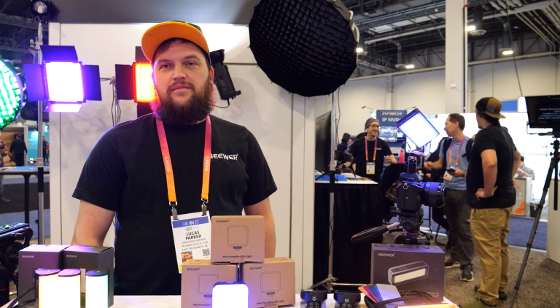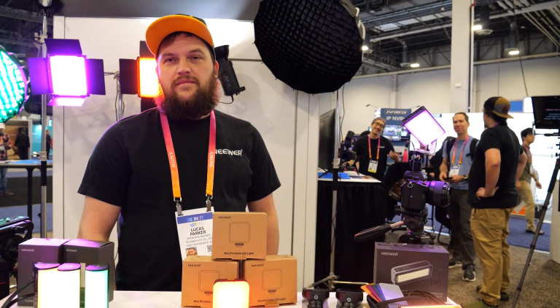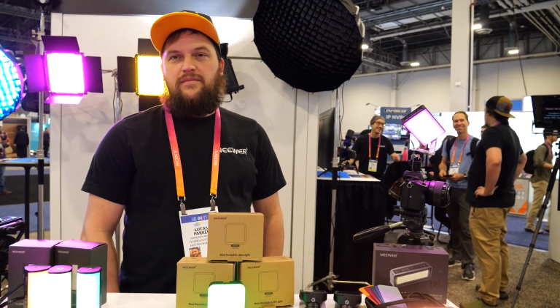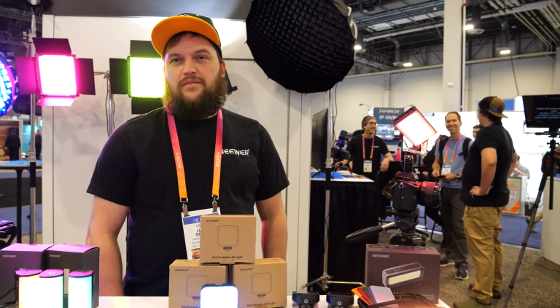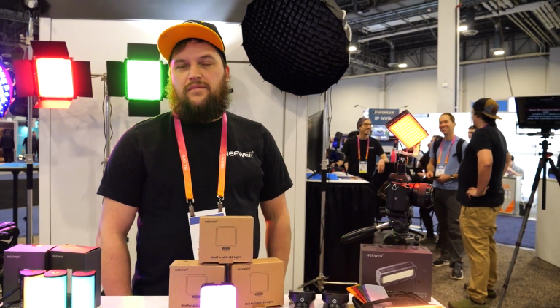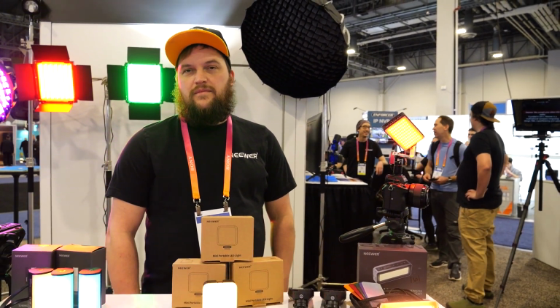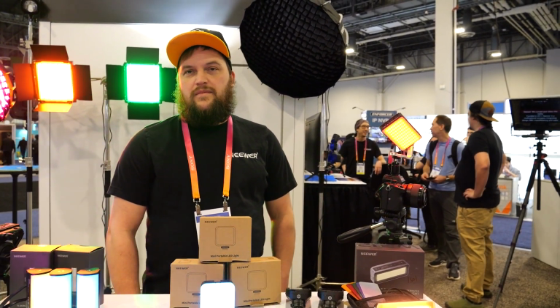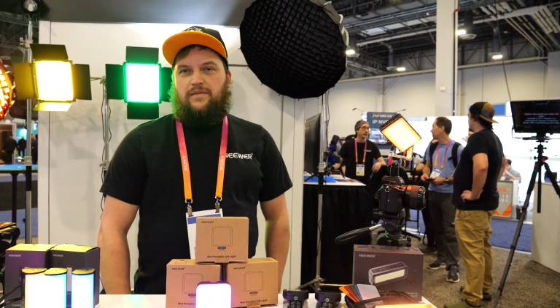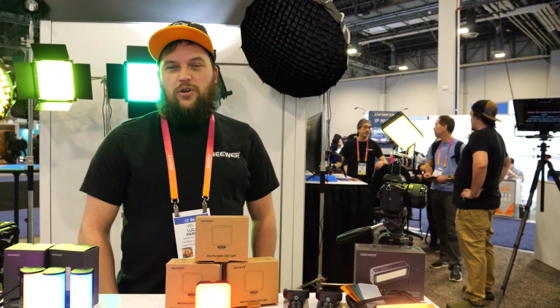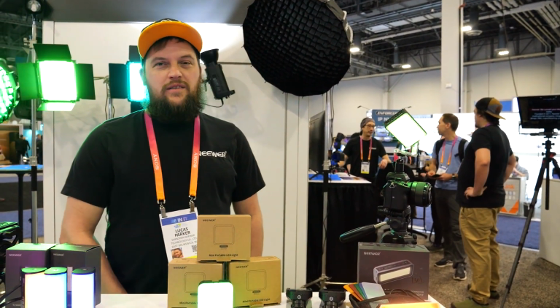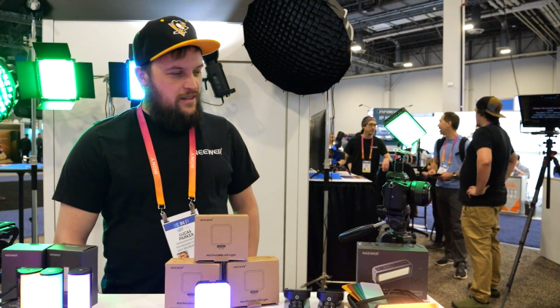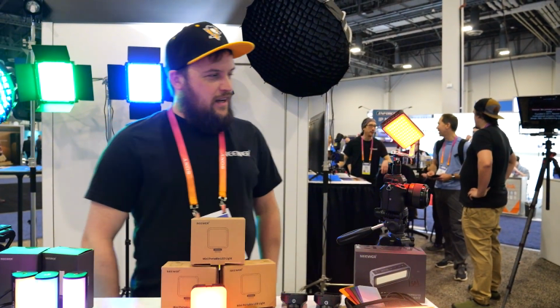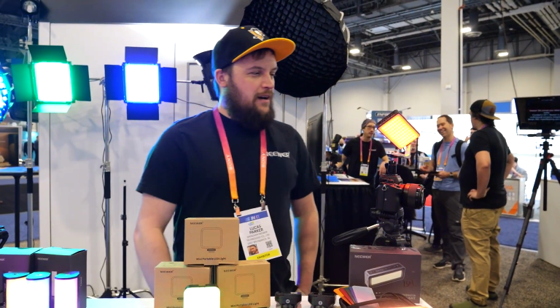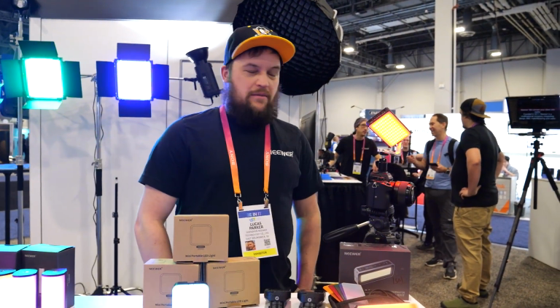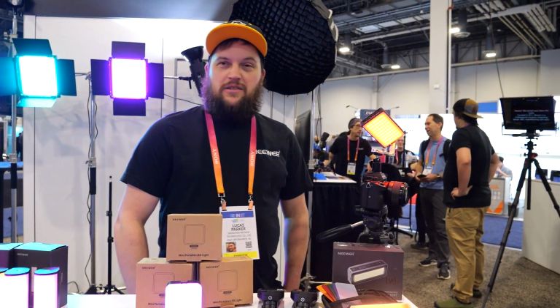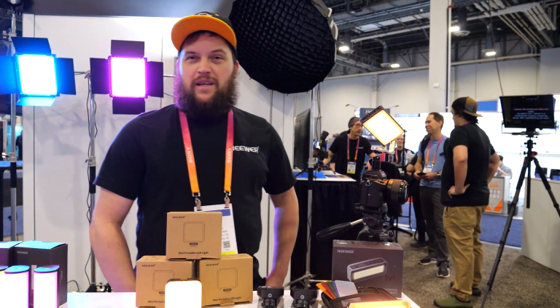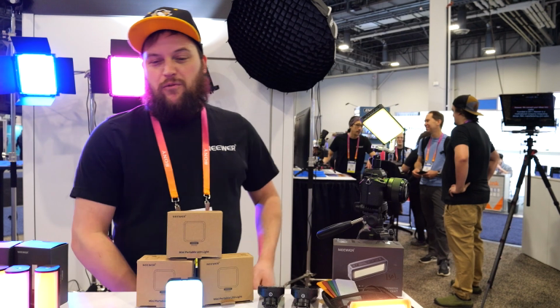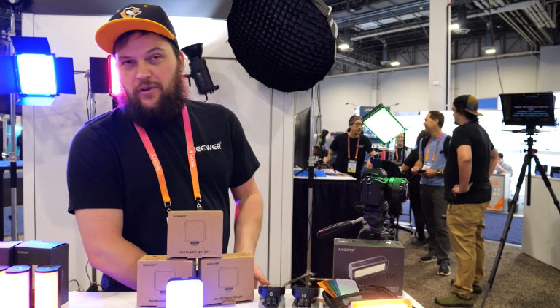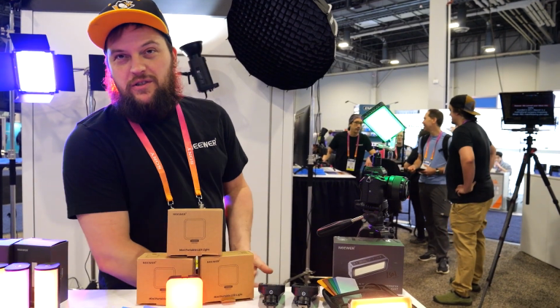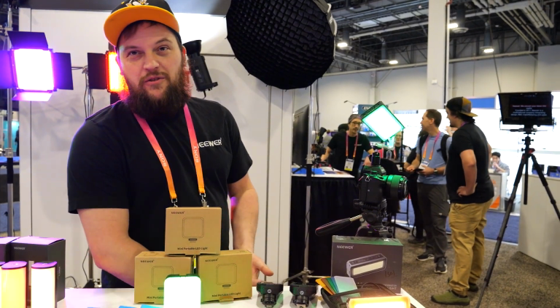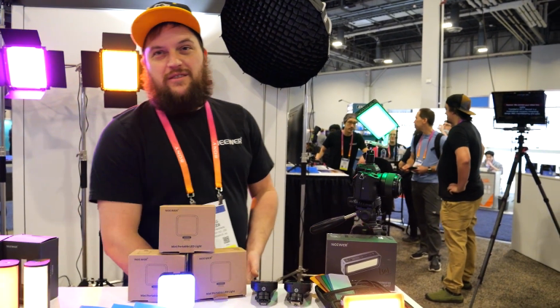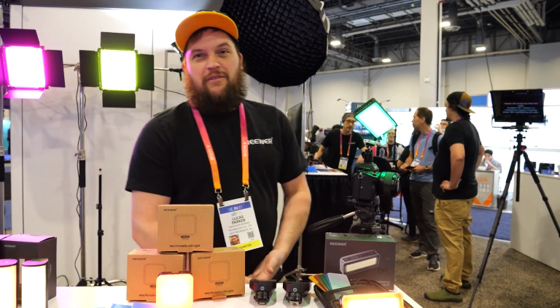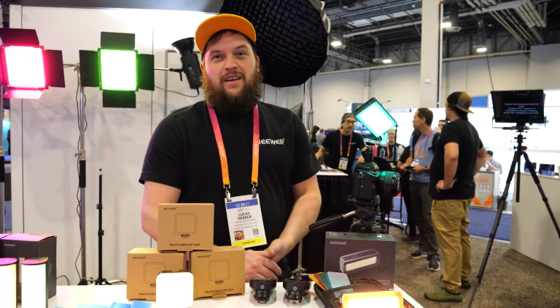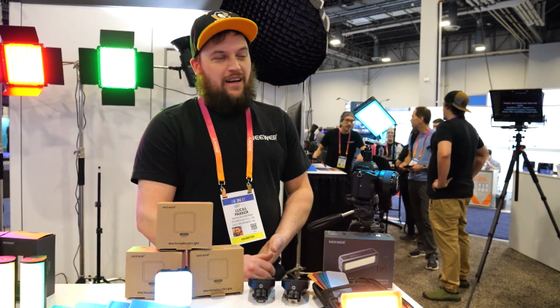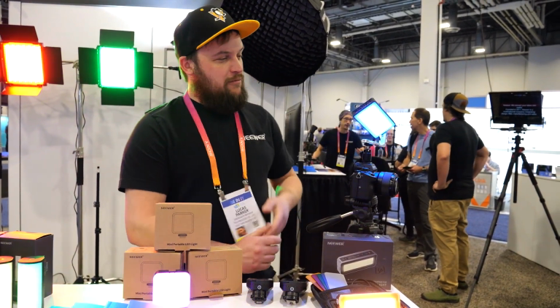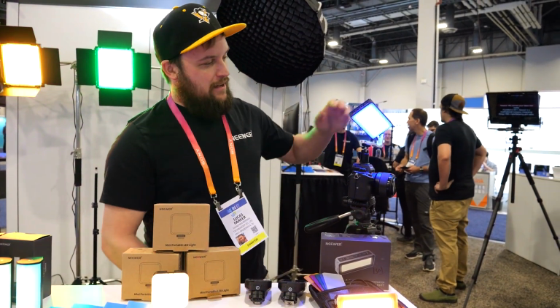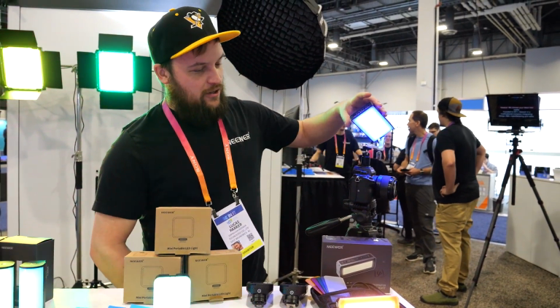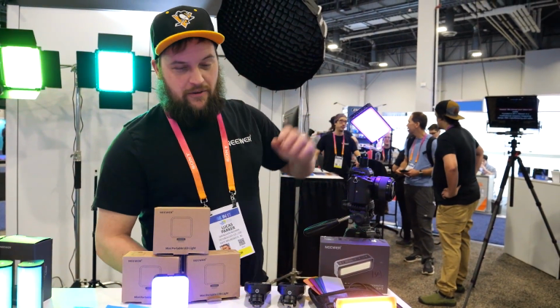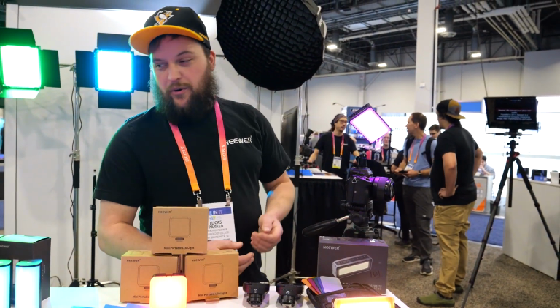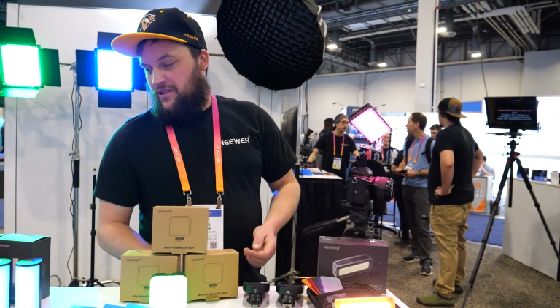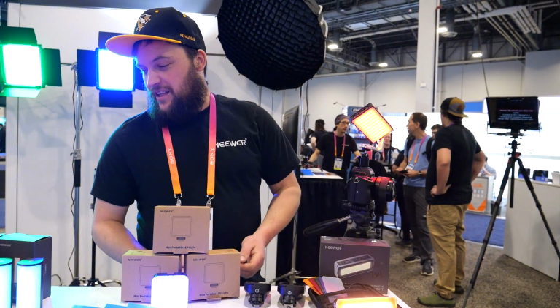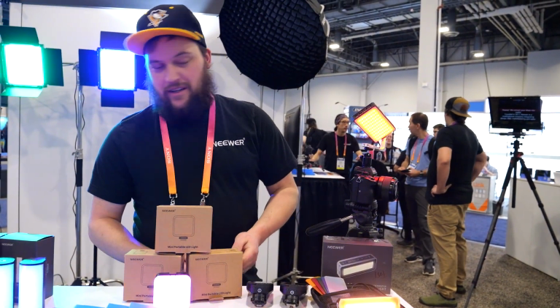Can you talk about some of your newer lights? Sure. My name is Lucas. I've been working with Newer since 2007. We have a lot of our new products on sale here.